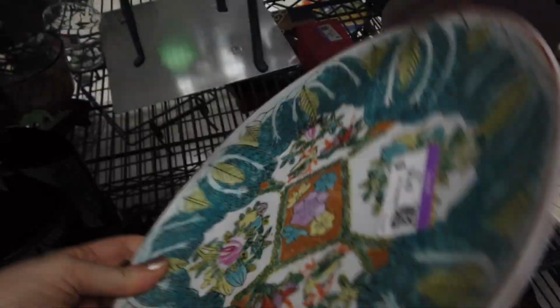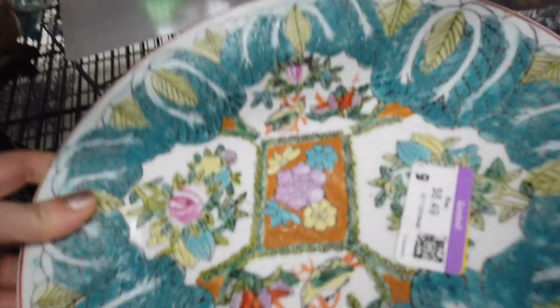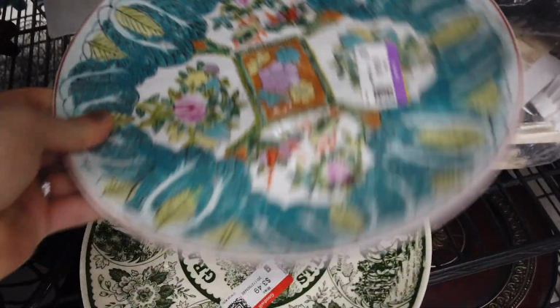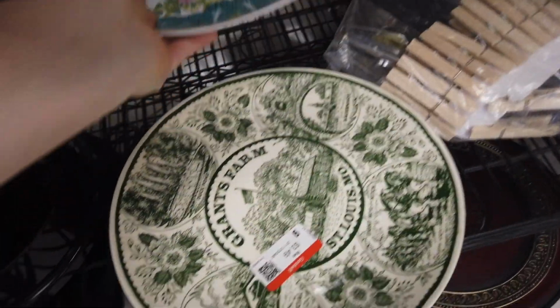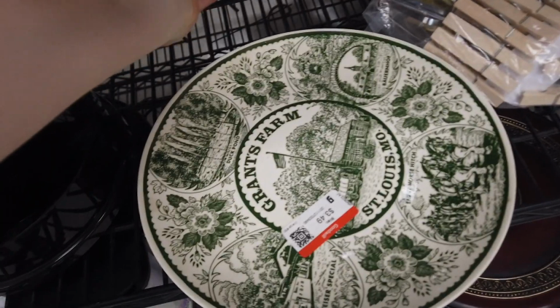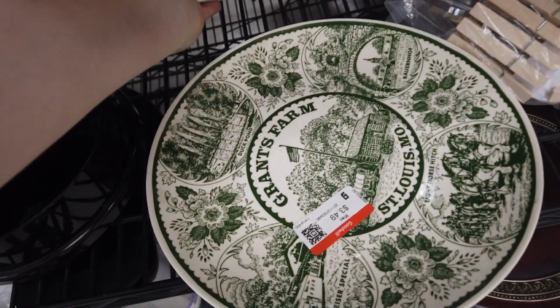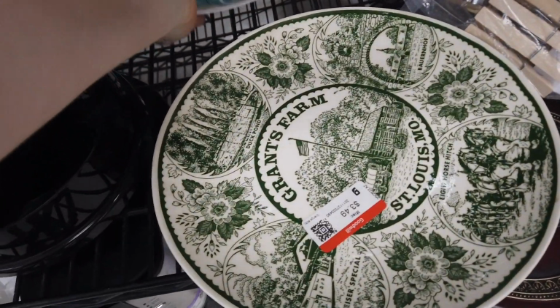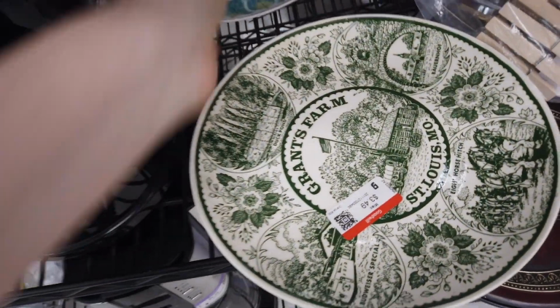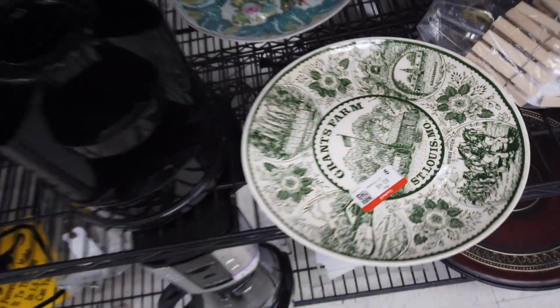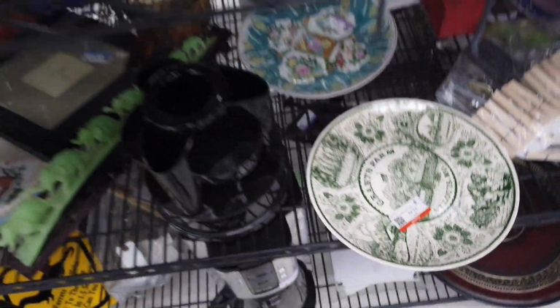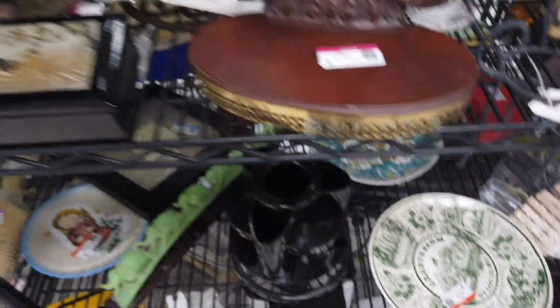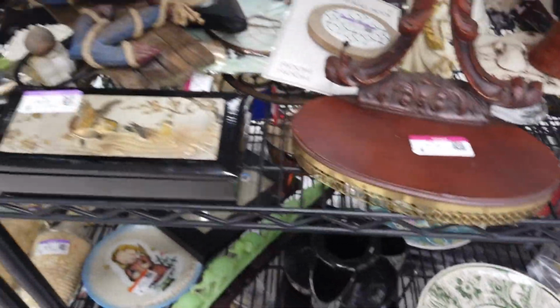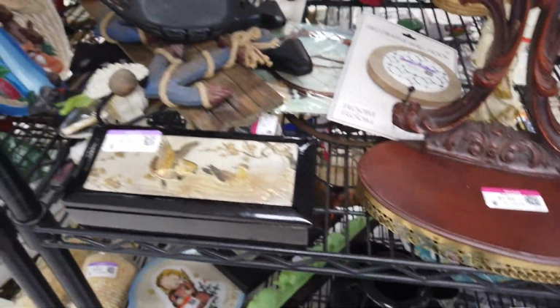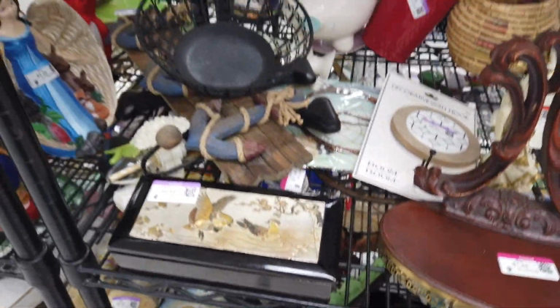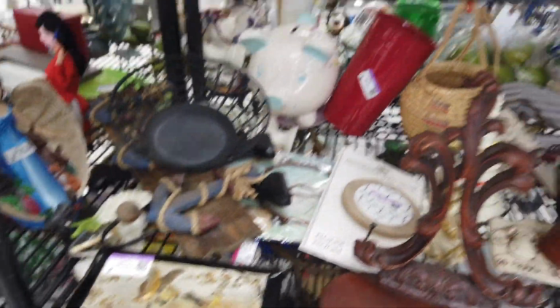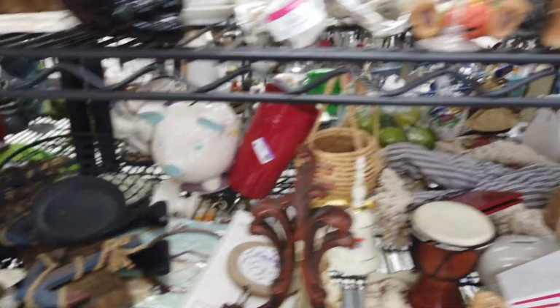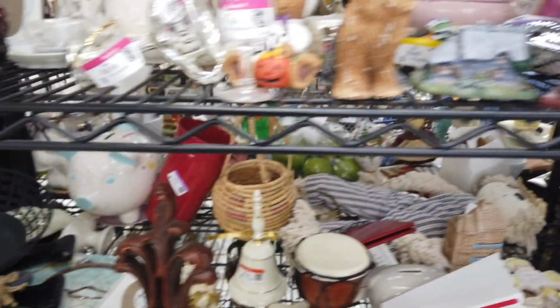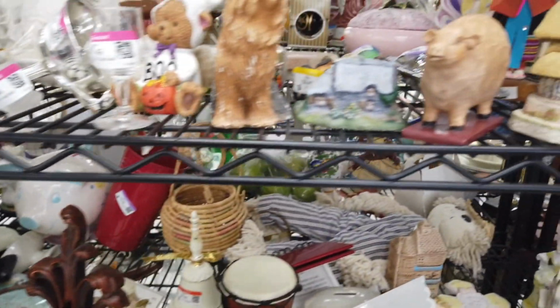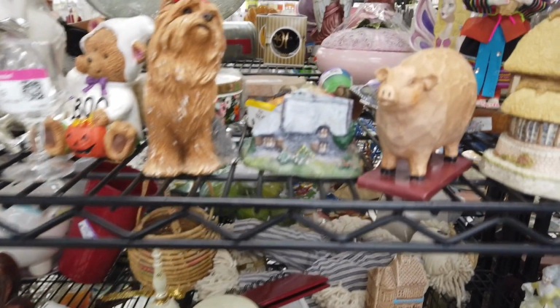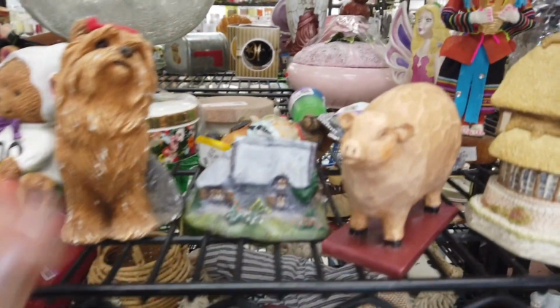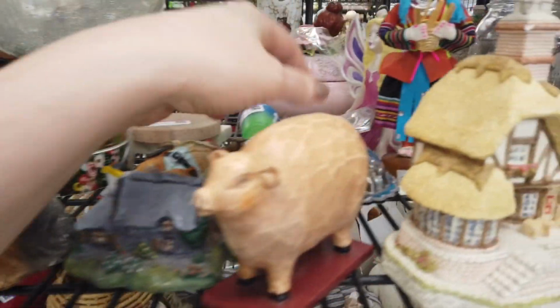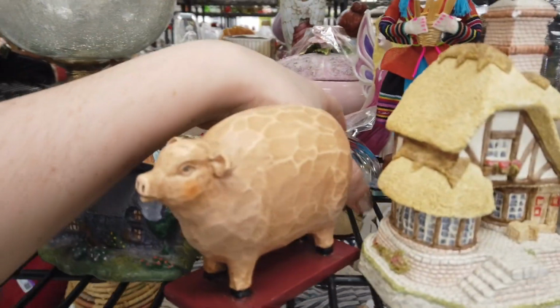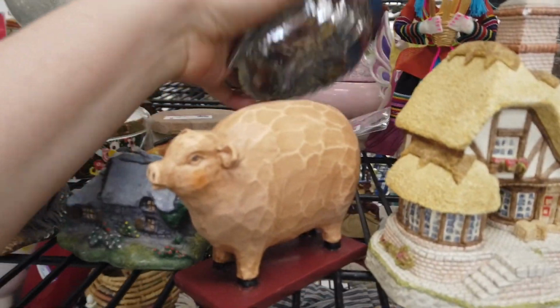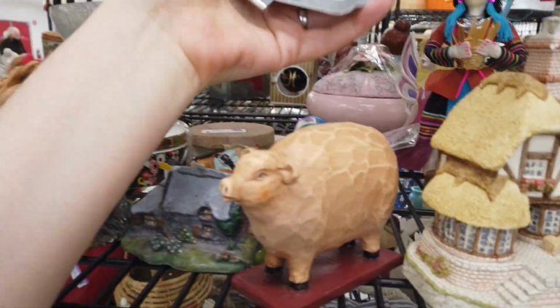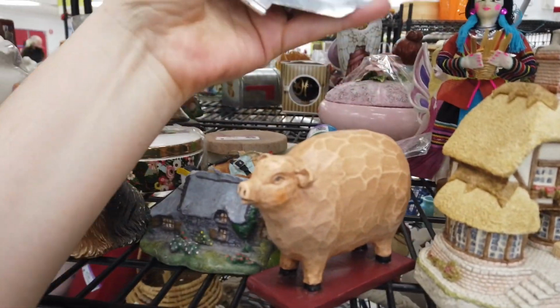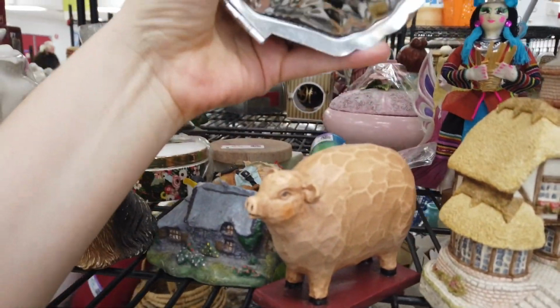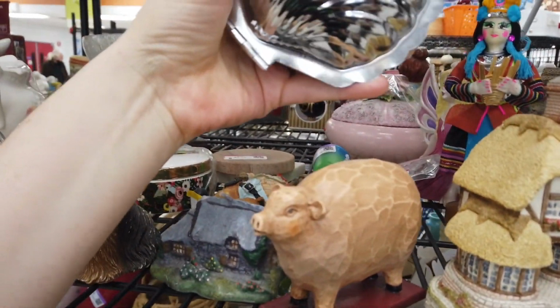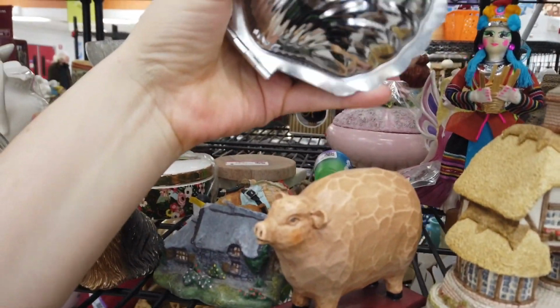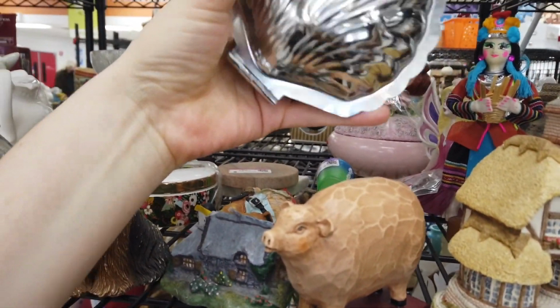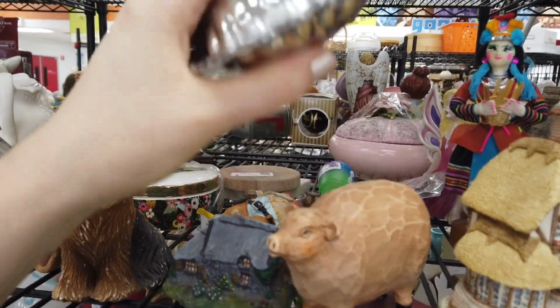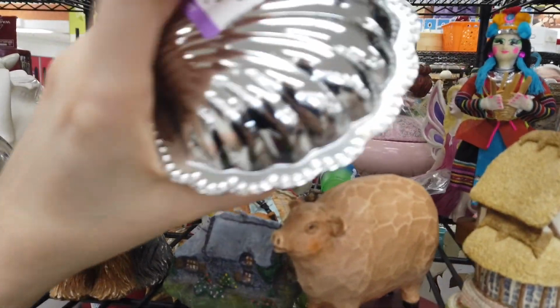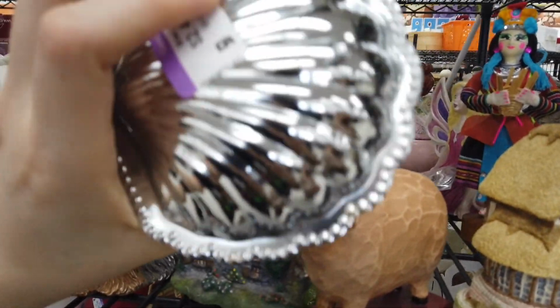I saw this plate and thought it was really beautiful, but it didn't have any markings on it. Without any markings I wasn't really familiar with it, so I had to put it back.